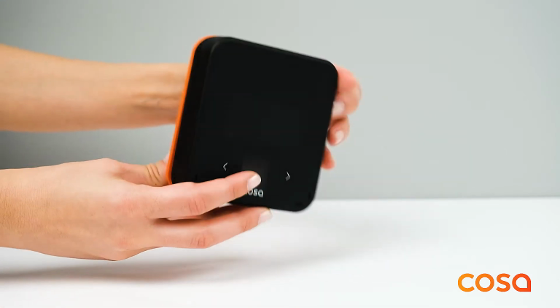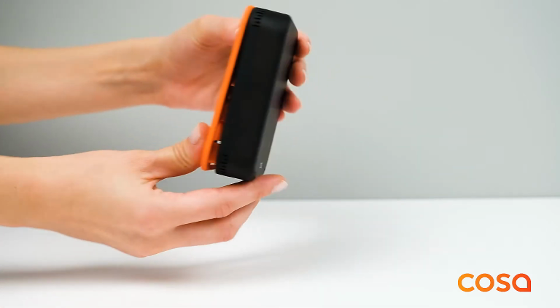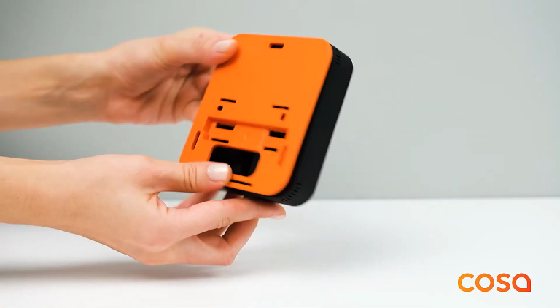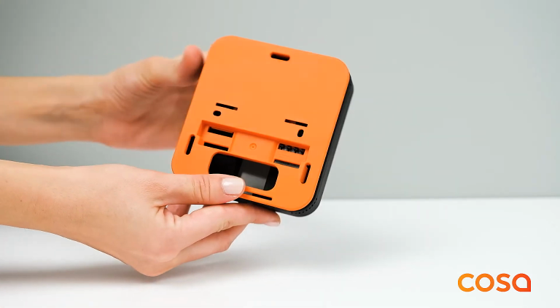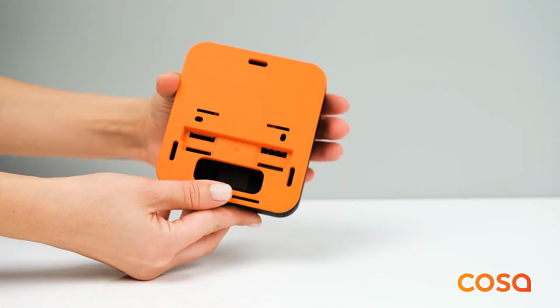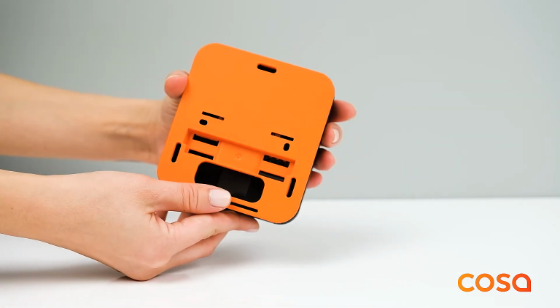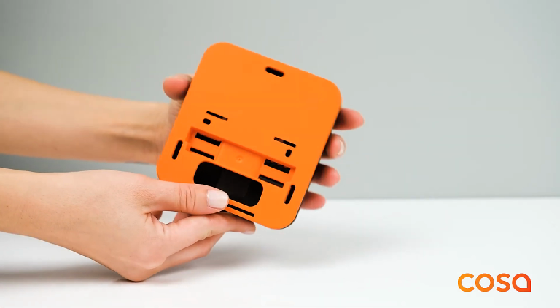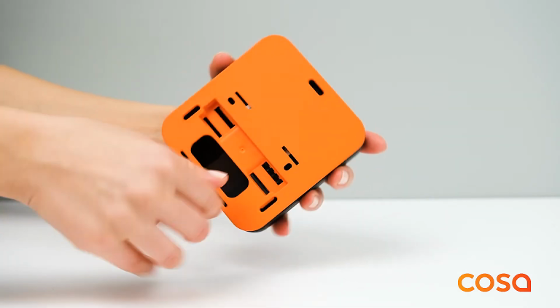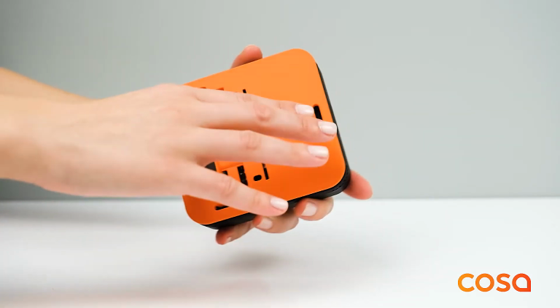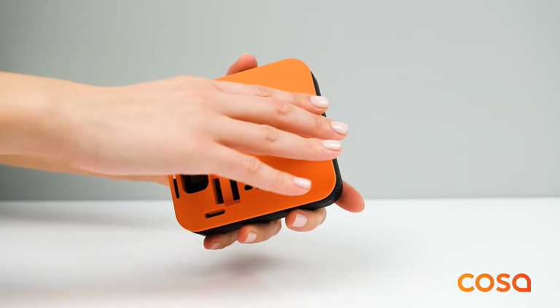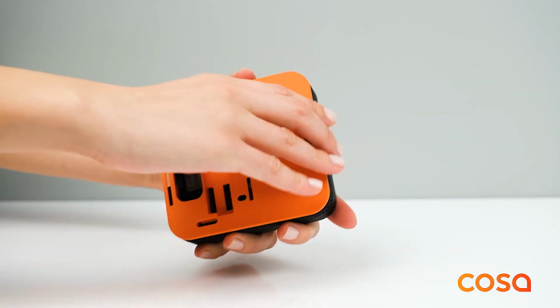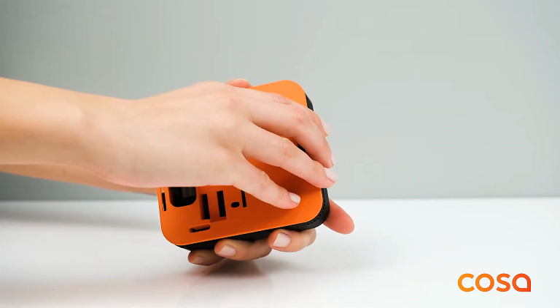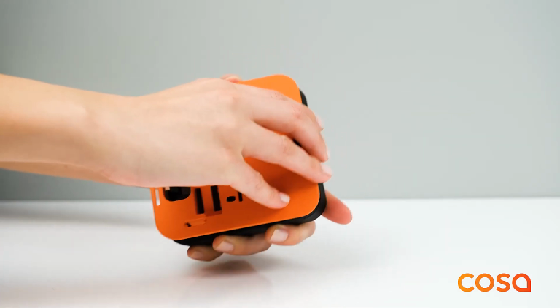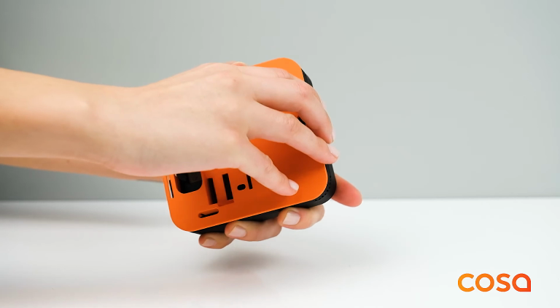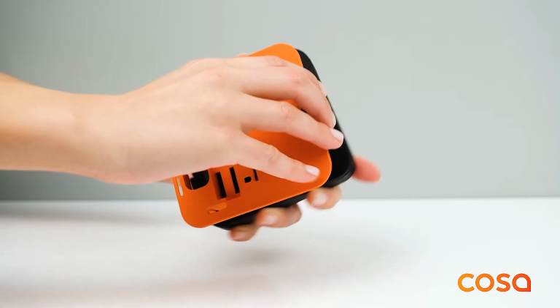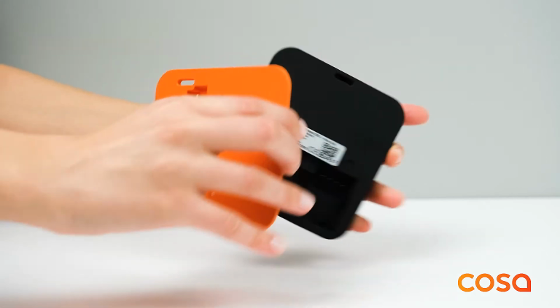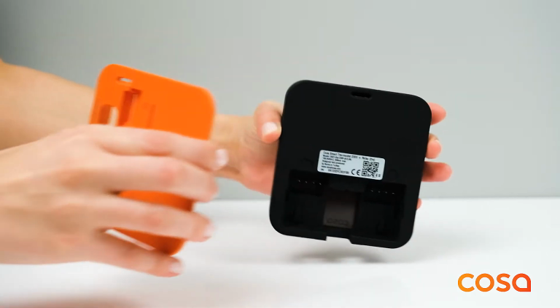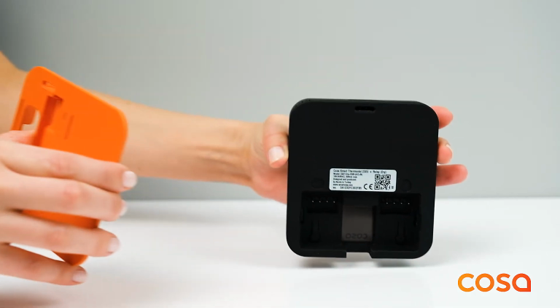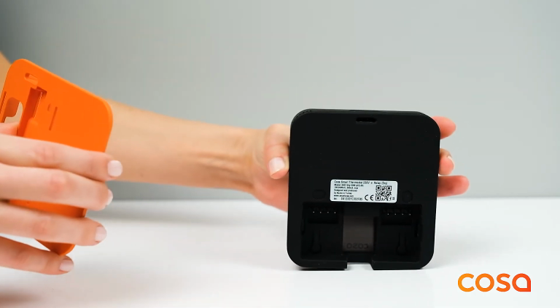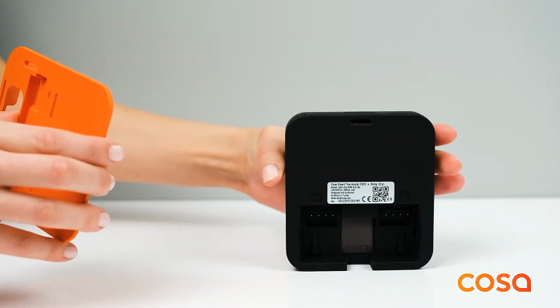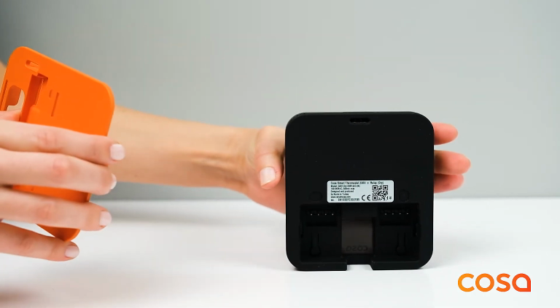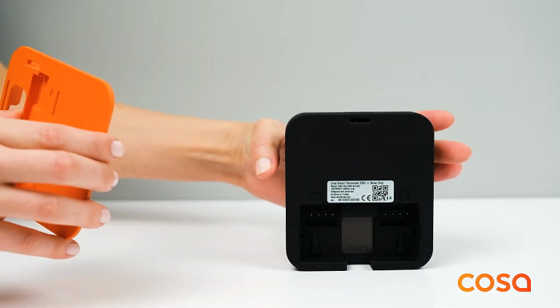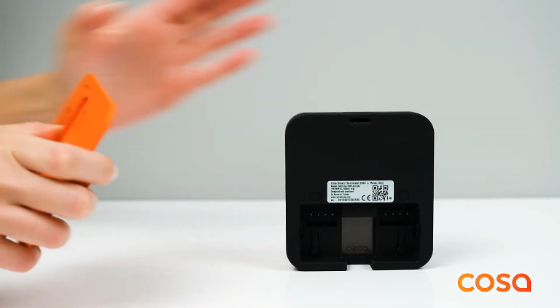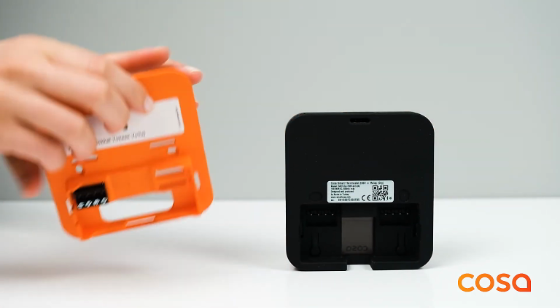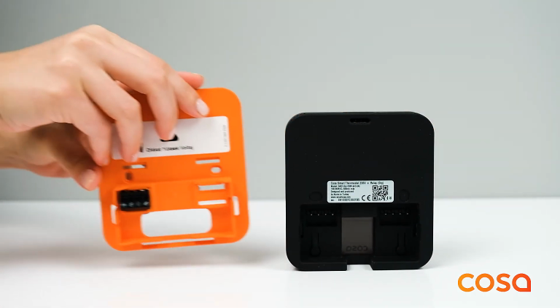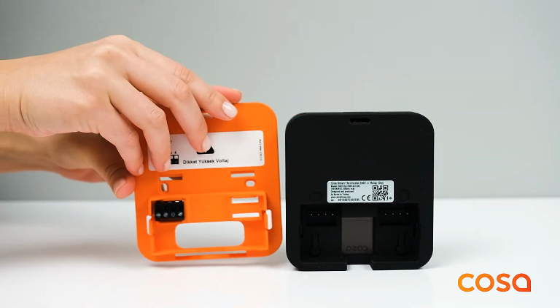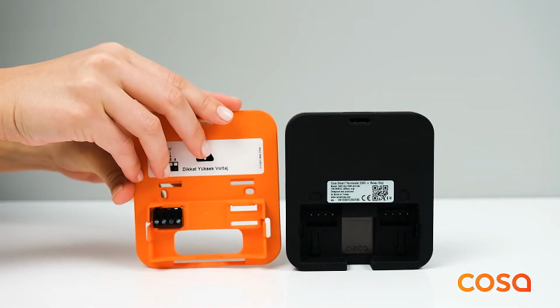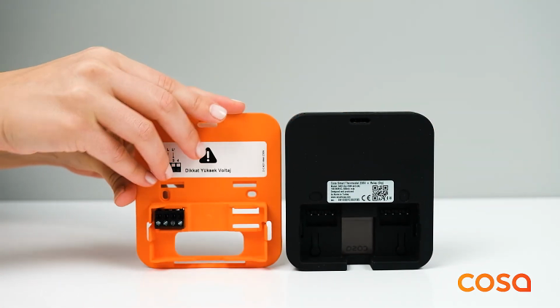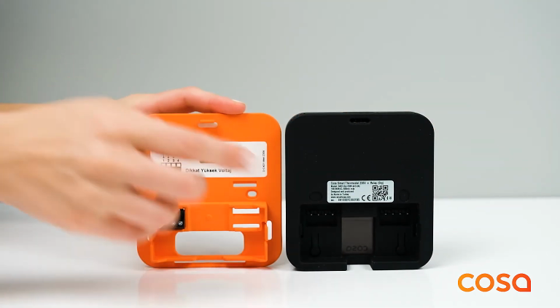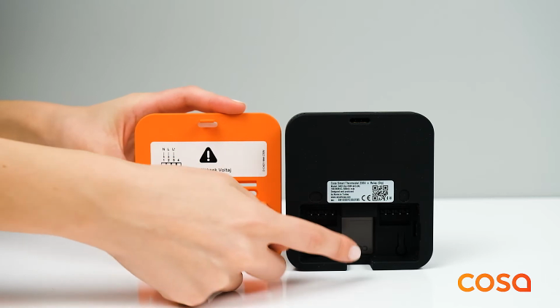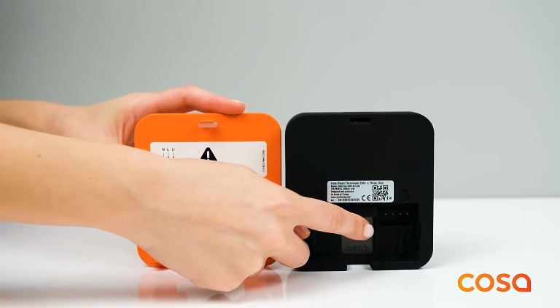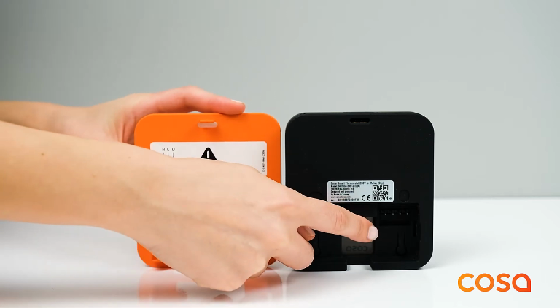After removing the orange cover on the back of the thermostat with the help of our index finger and thumb, we see the terminals for power input and heating control.